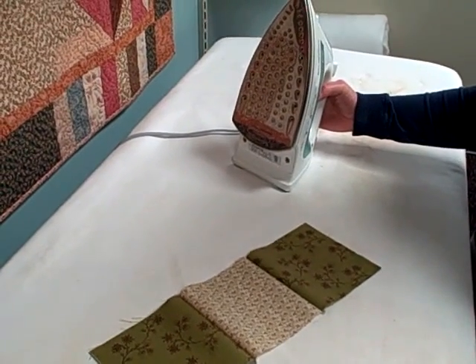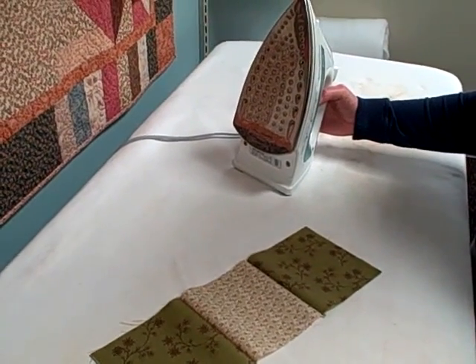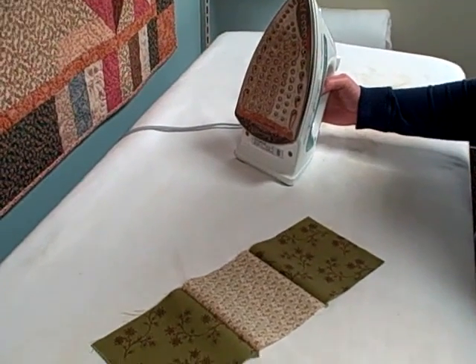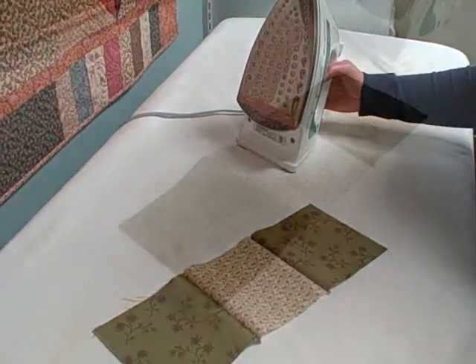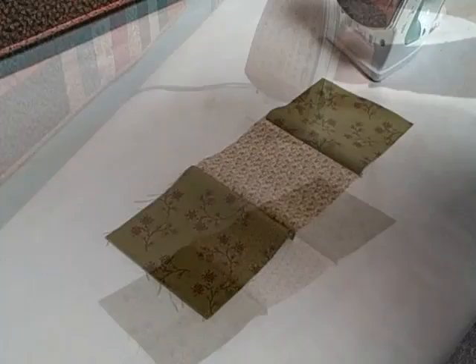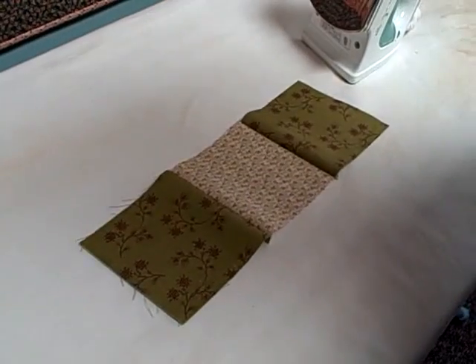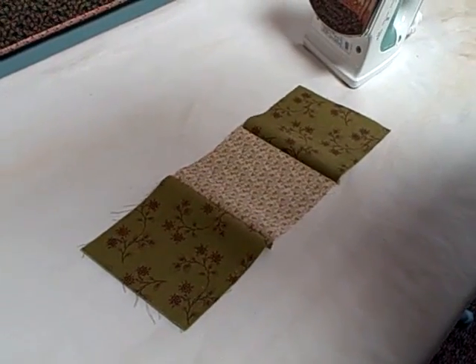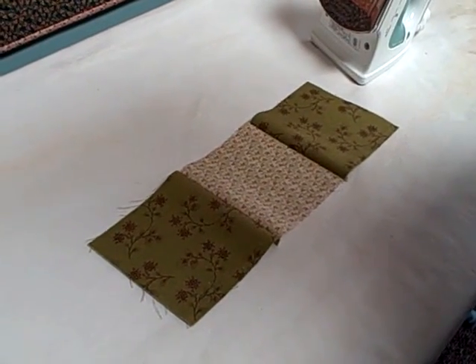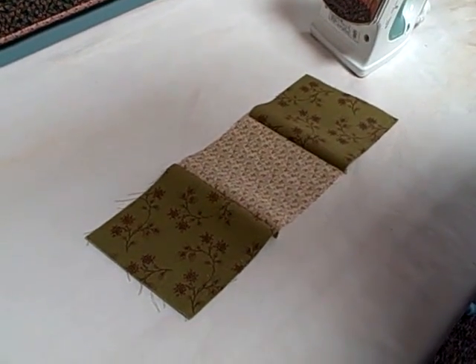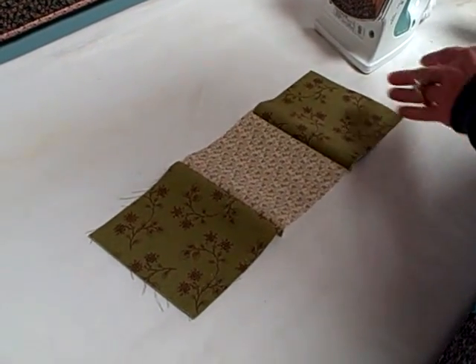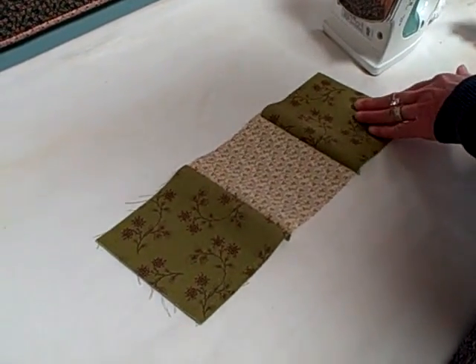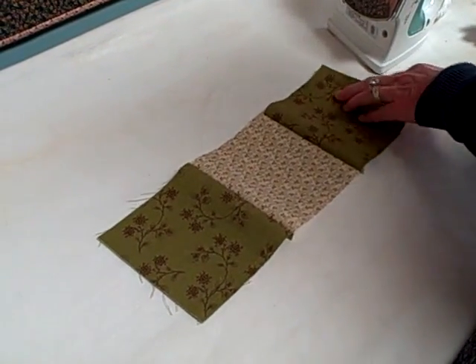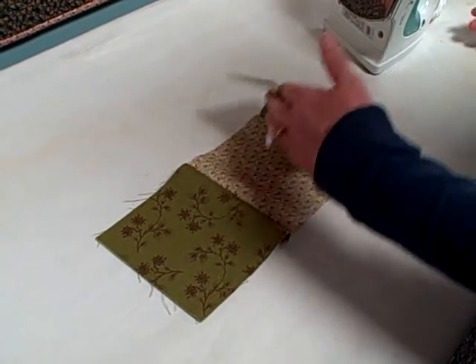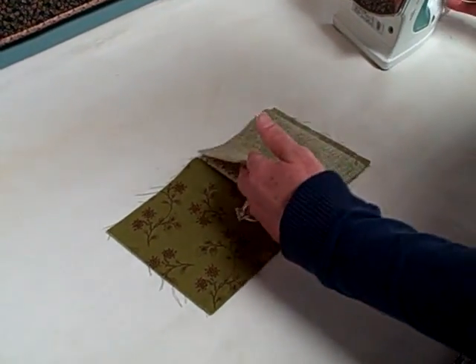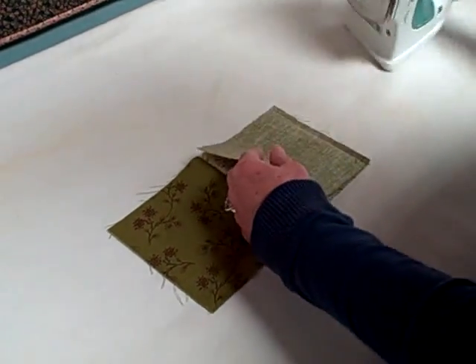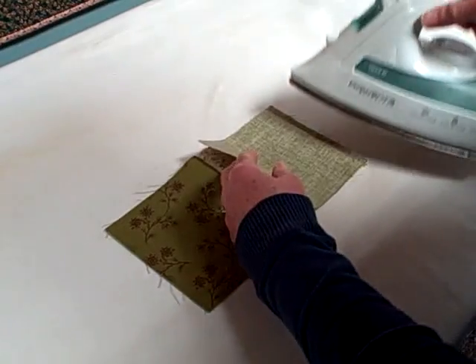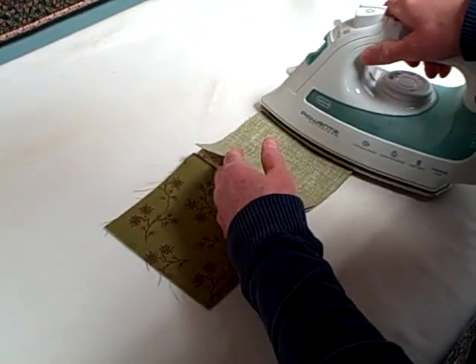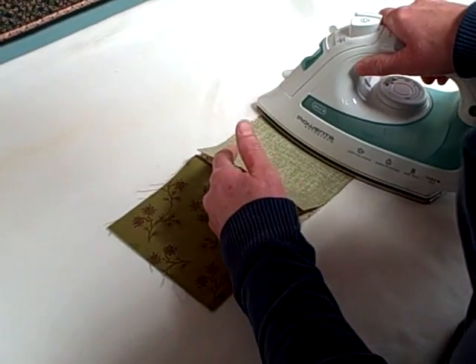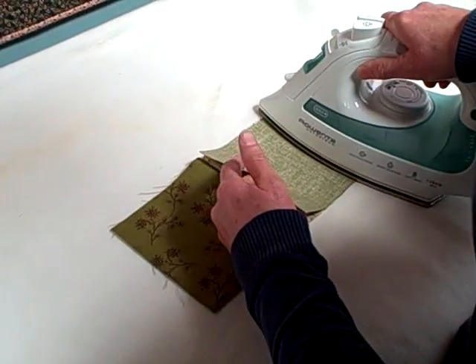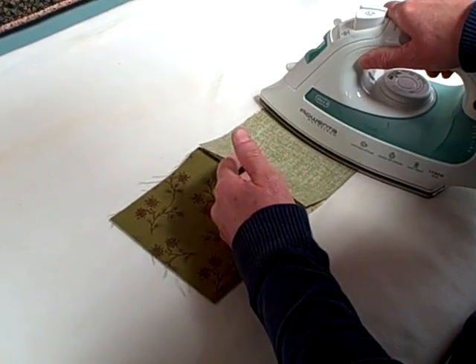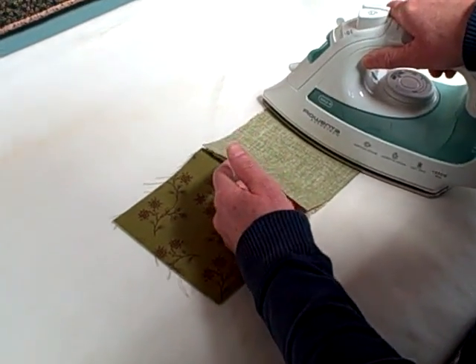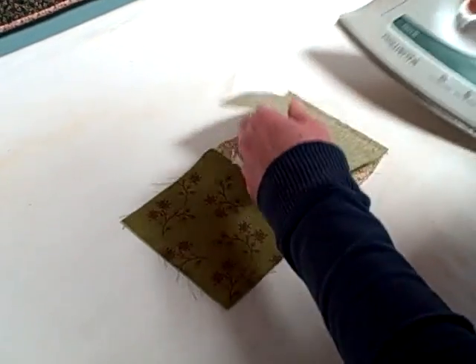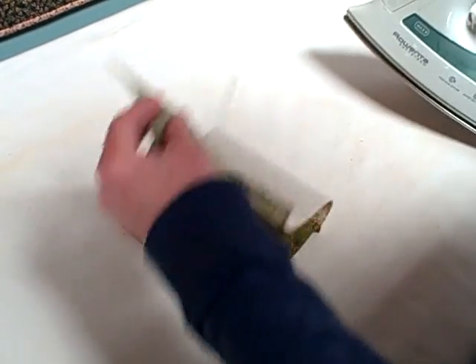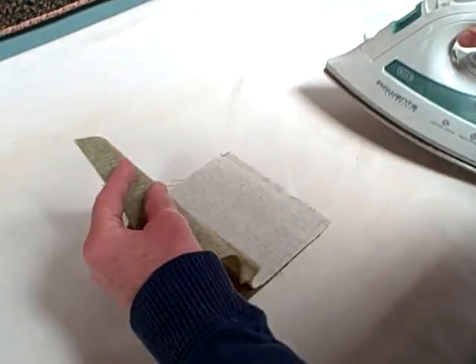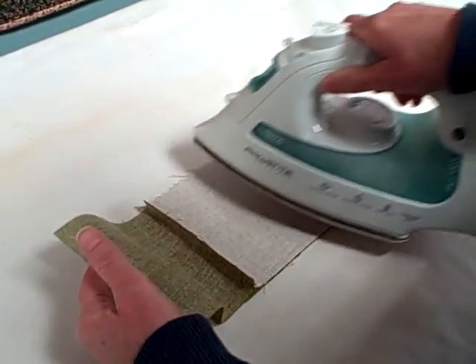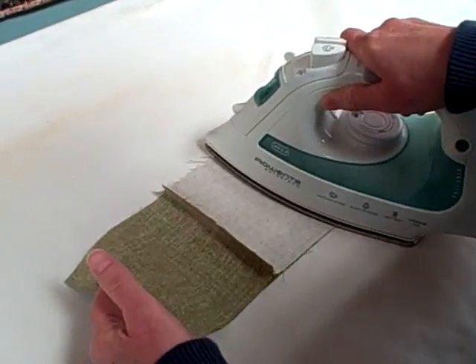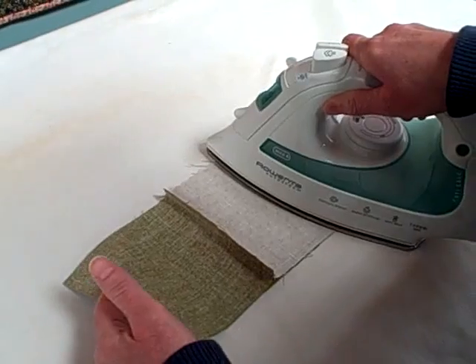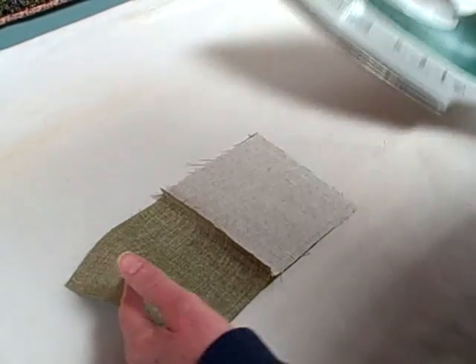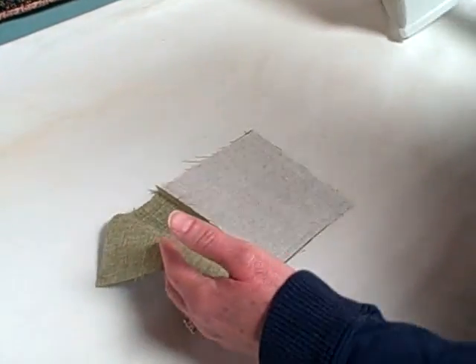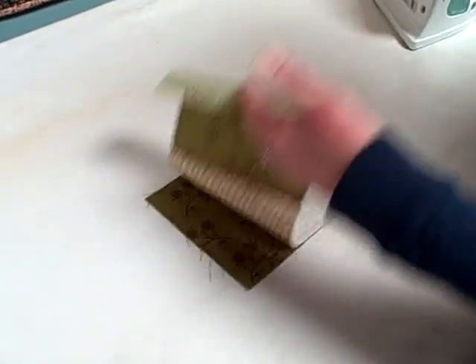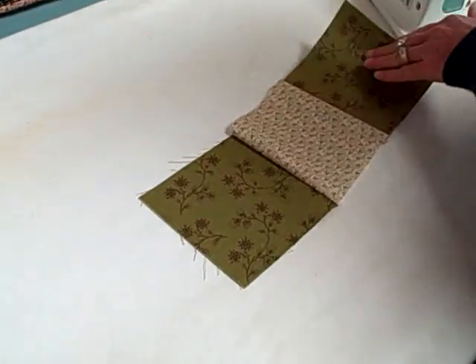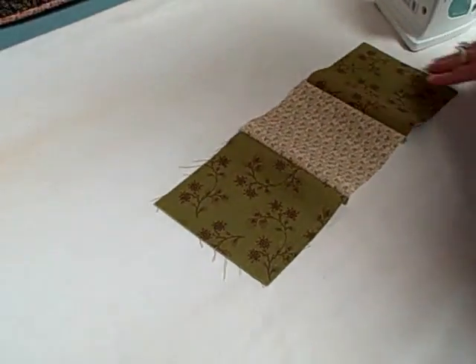So that's just the first basics. First of all, we're going to set our seams. And by that I mean, we're not going to press the seam open yet. We're going to actually press right on the seam that you sewed, just like that. That gets the seam ready for the next step.